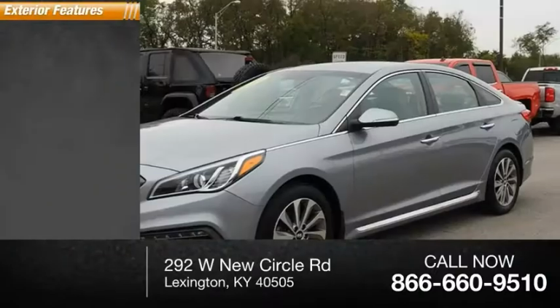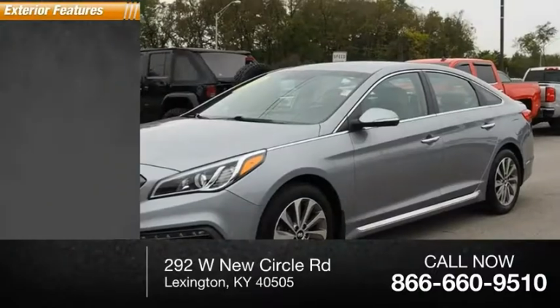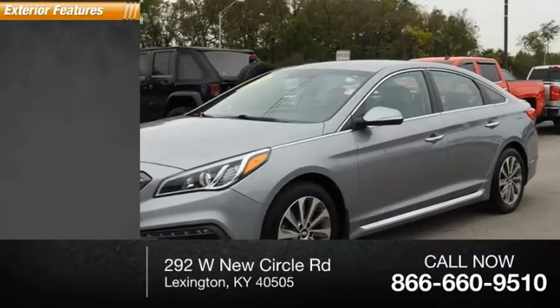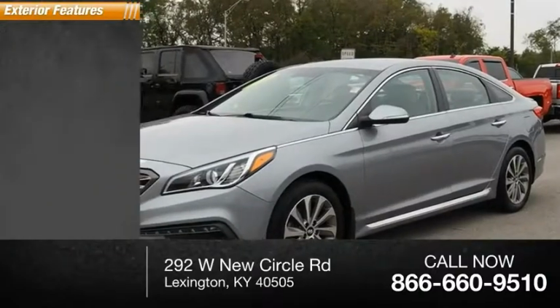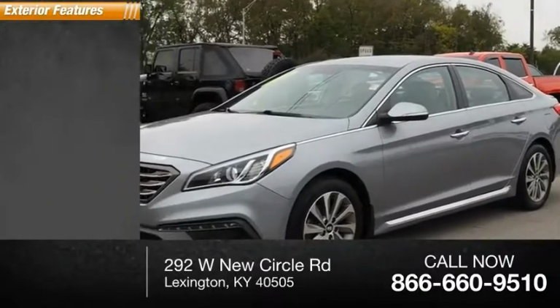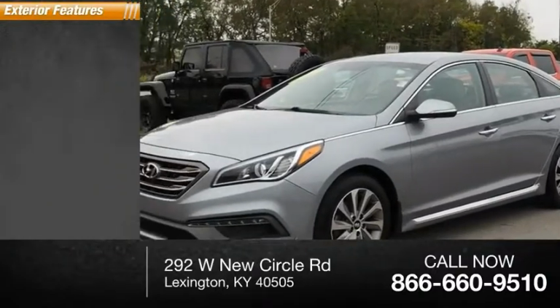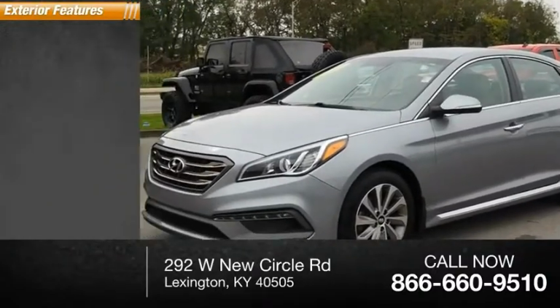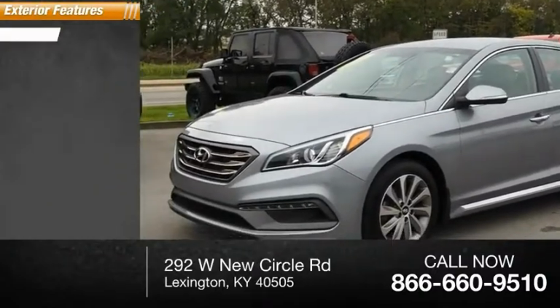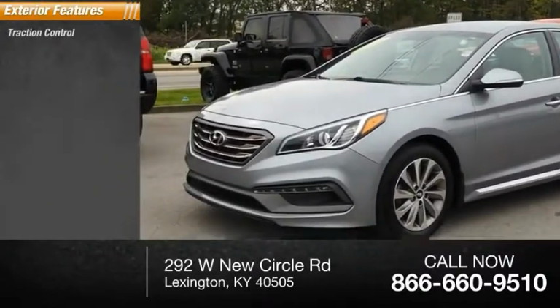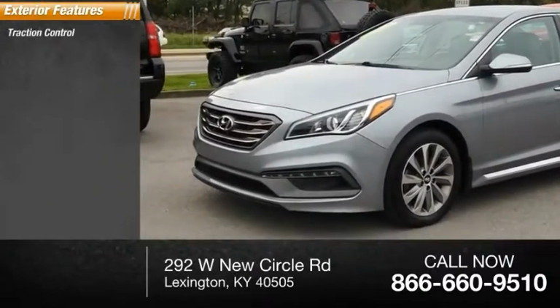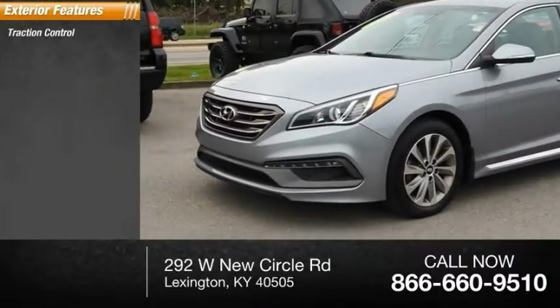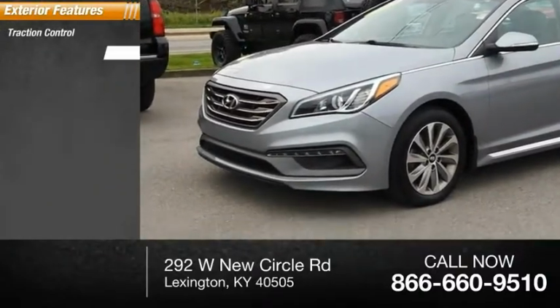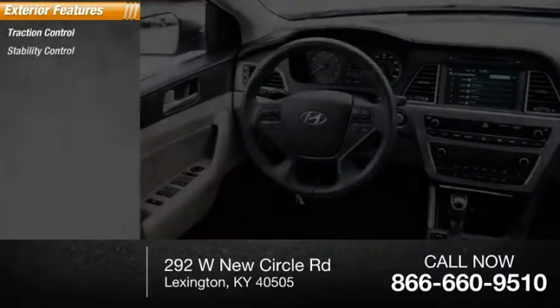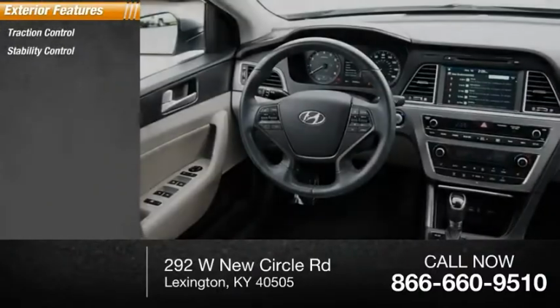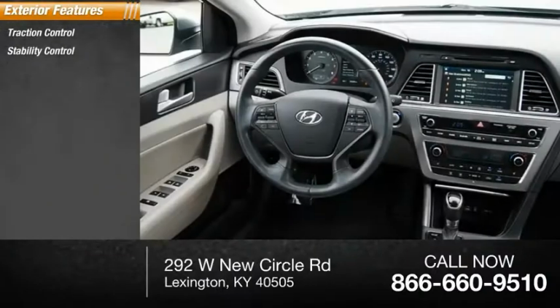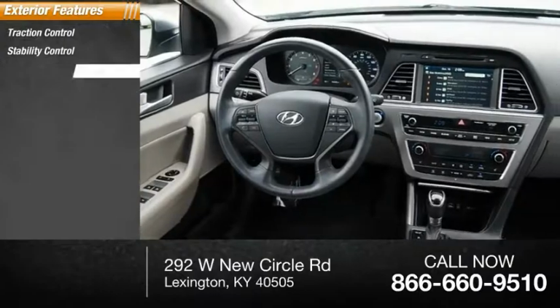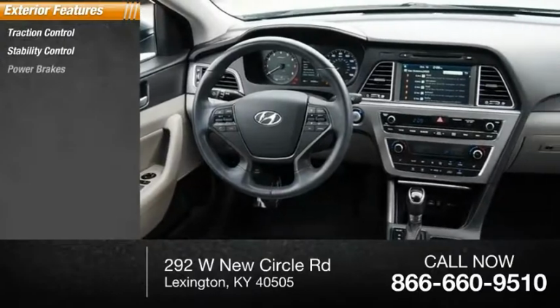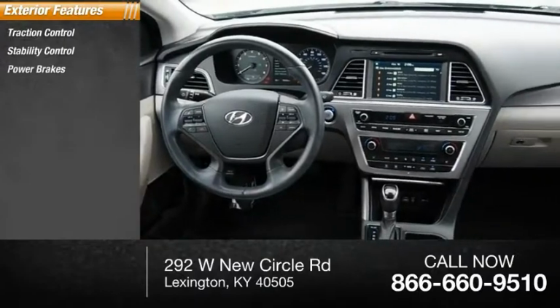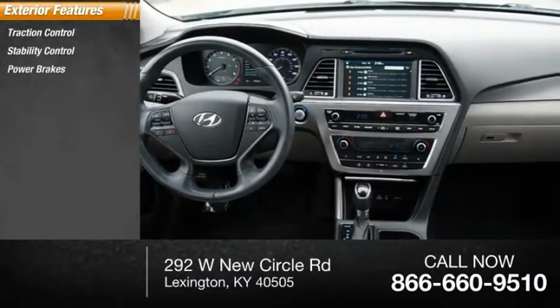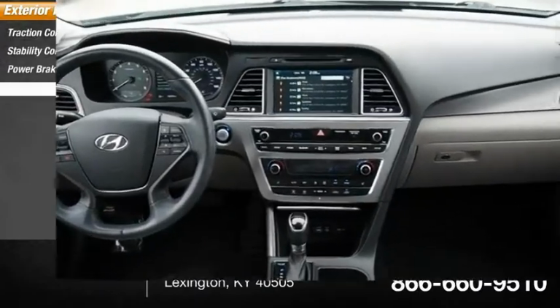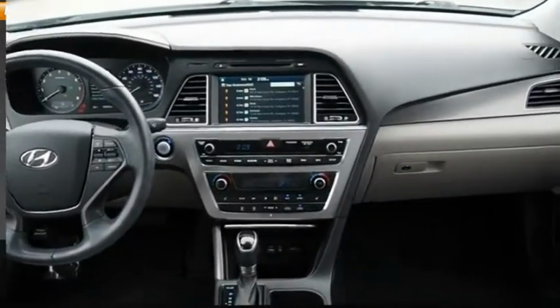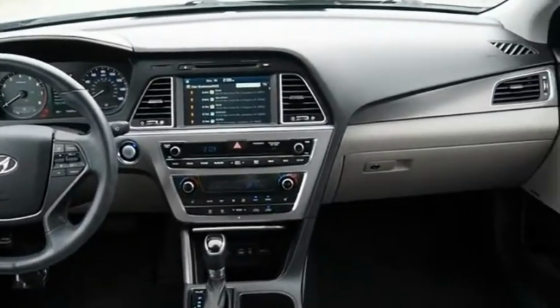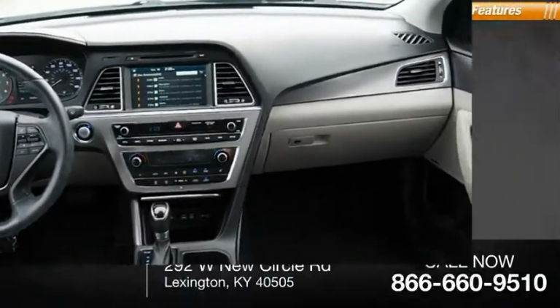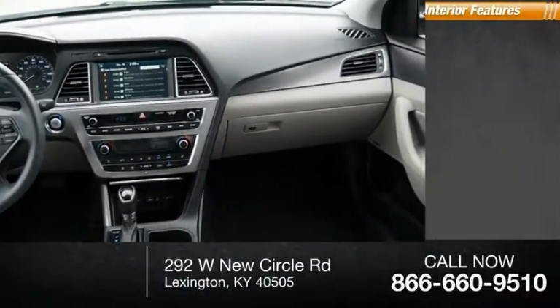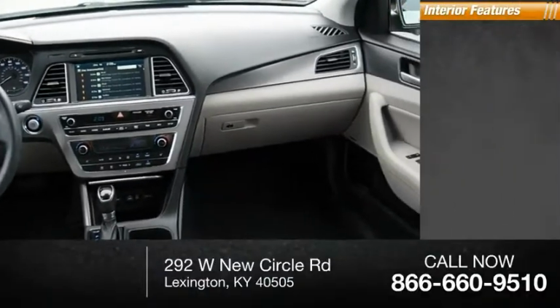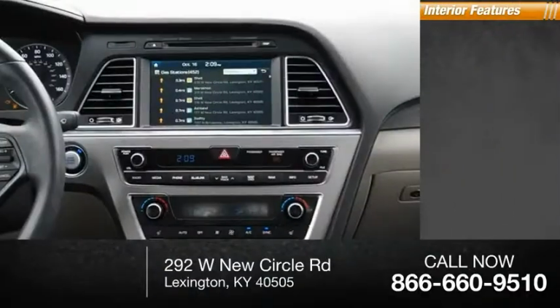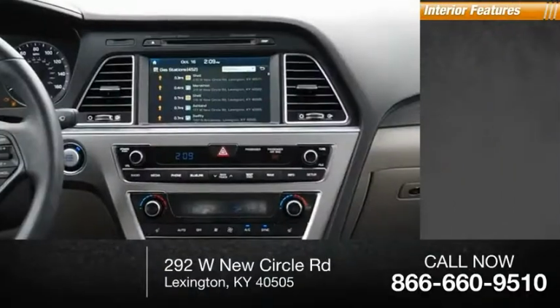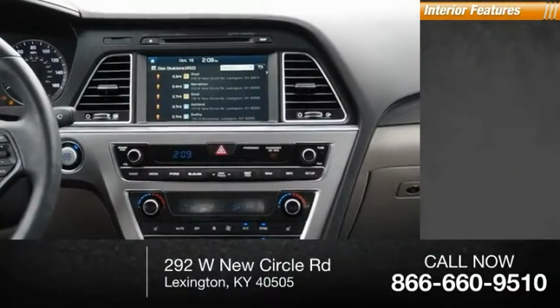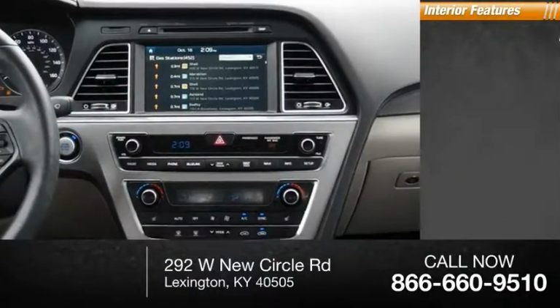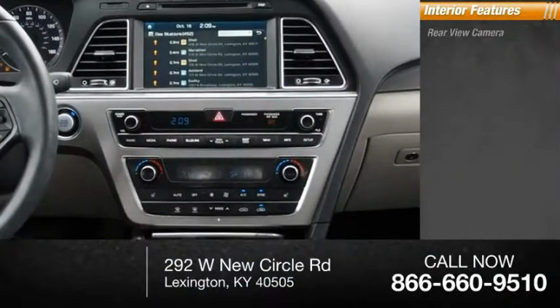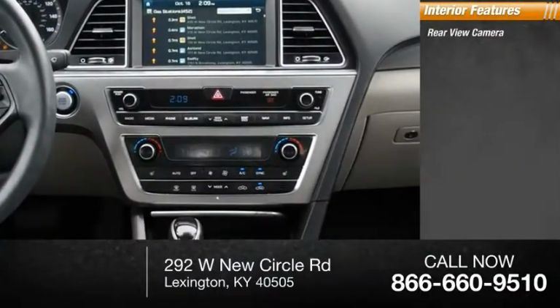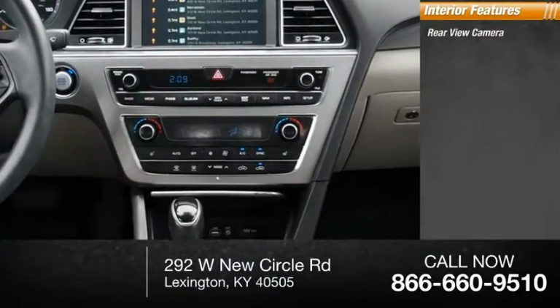Here are some of this vehicle's great options: traction control, stability control, power brakes, braking assist. Inside you'll find a rear view camera.